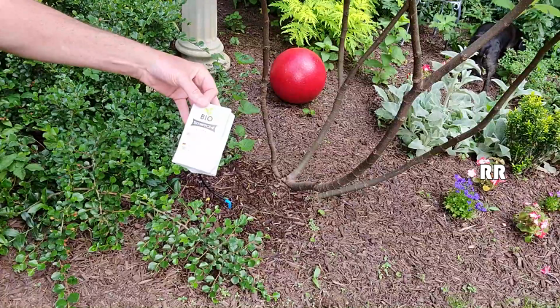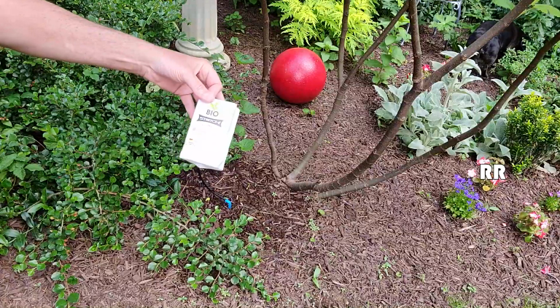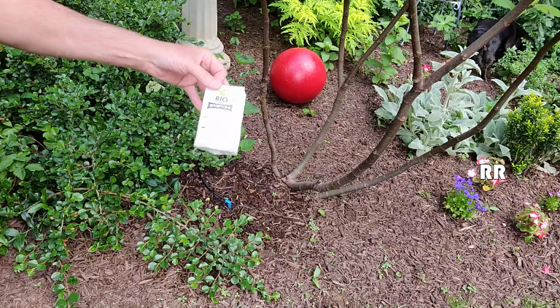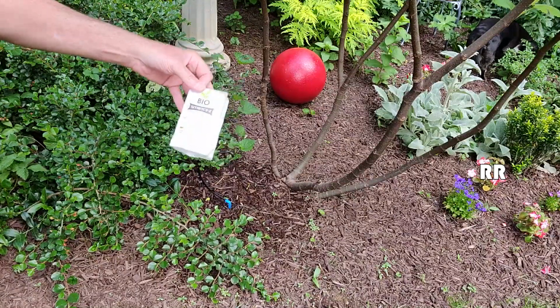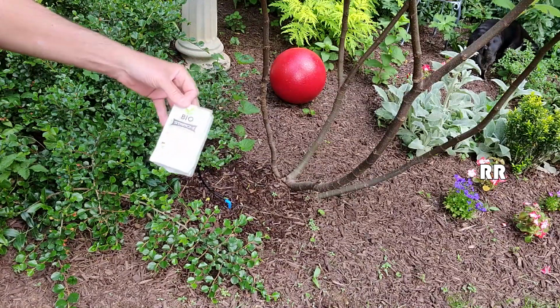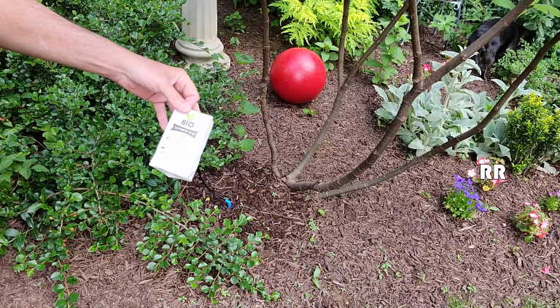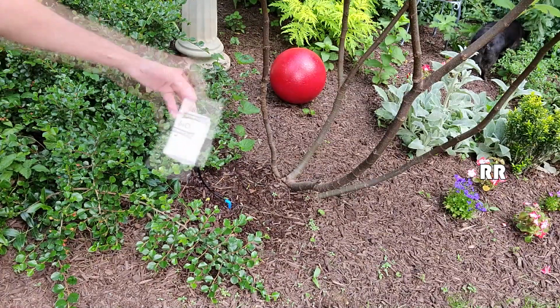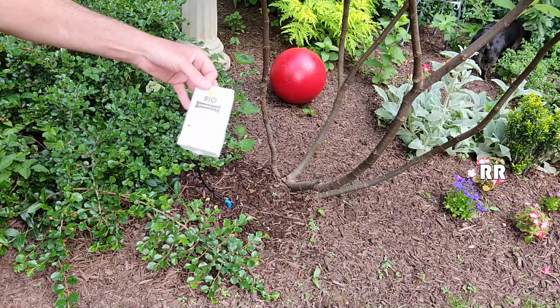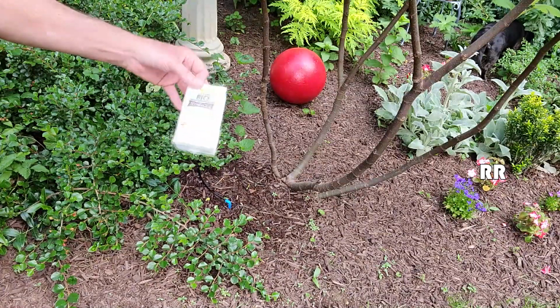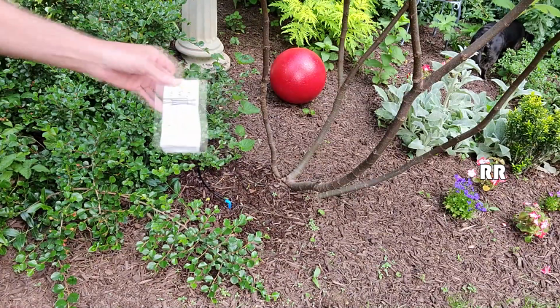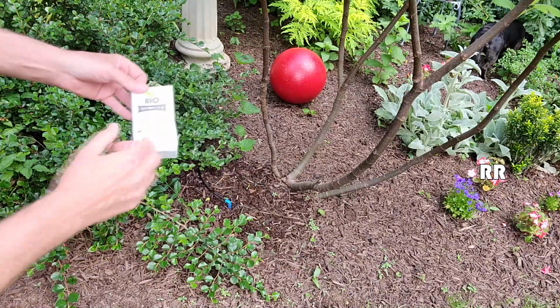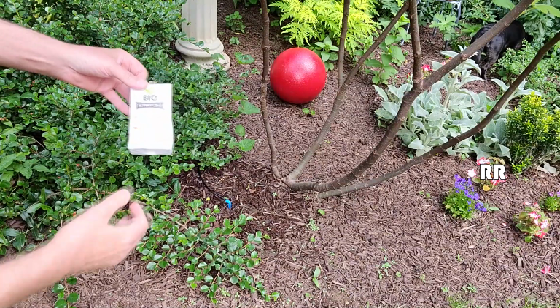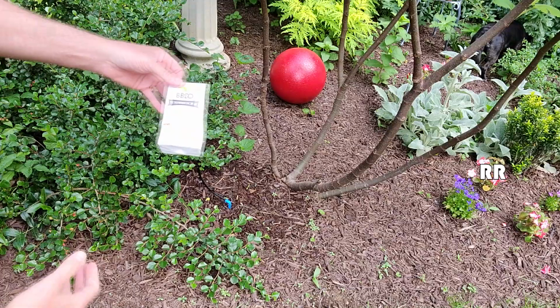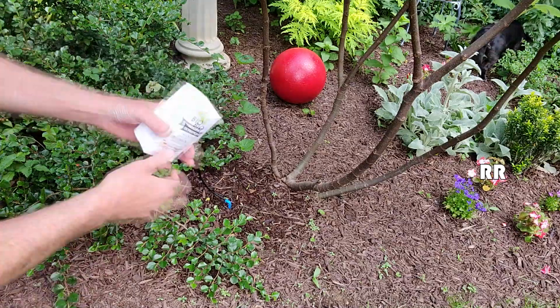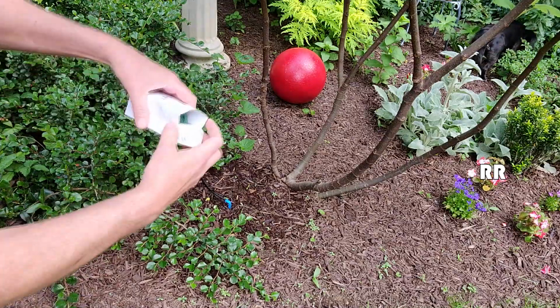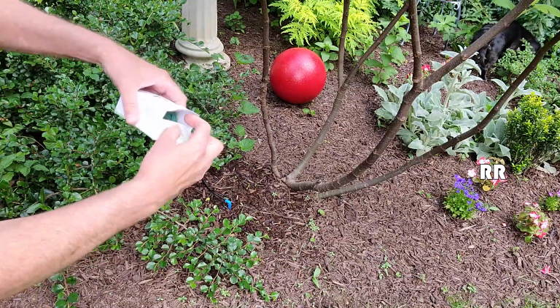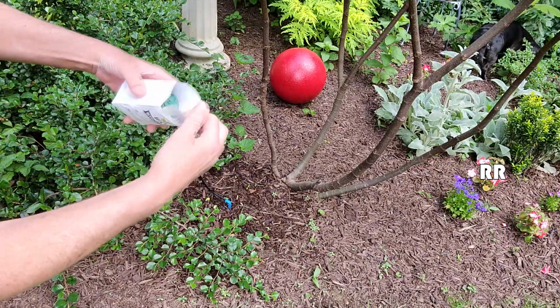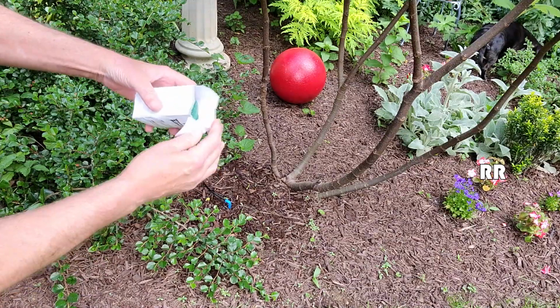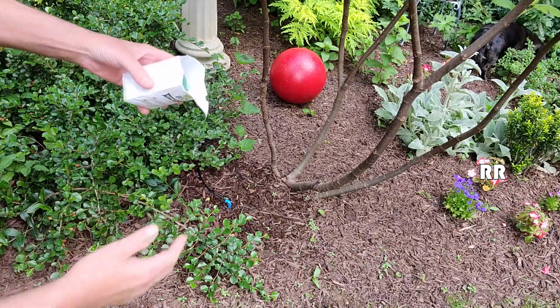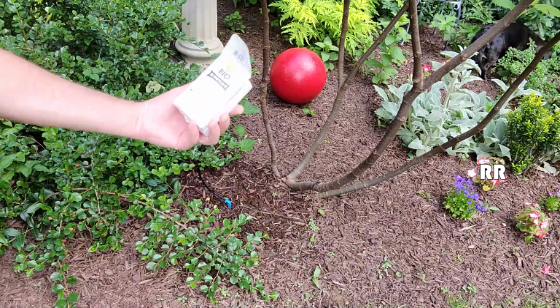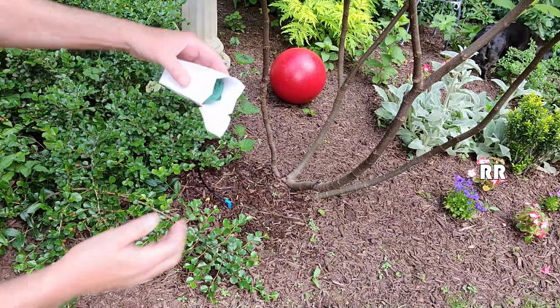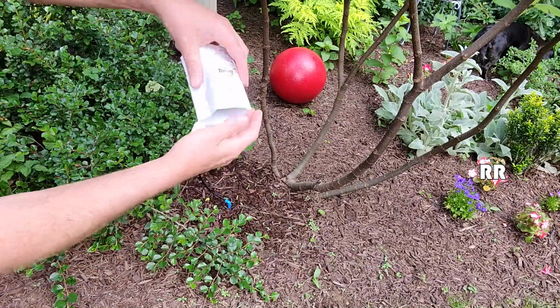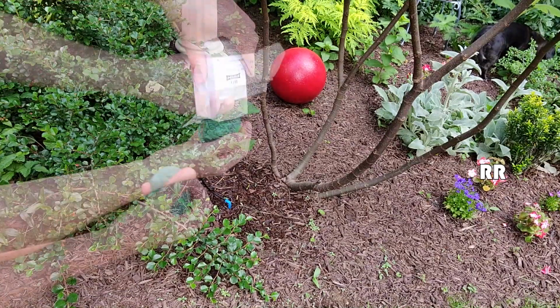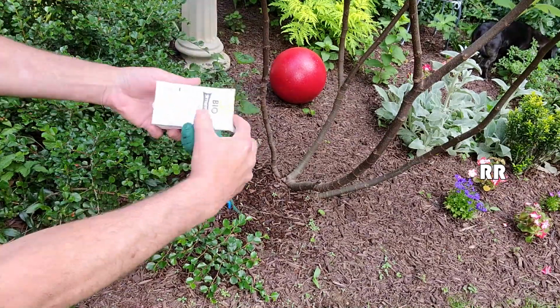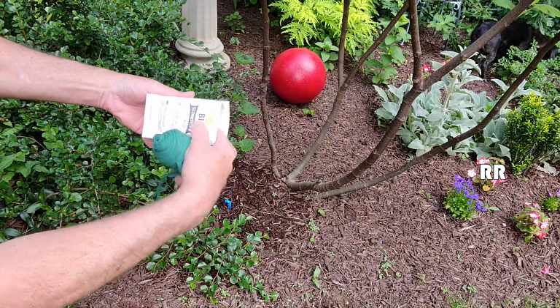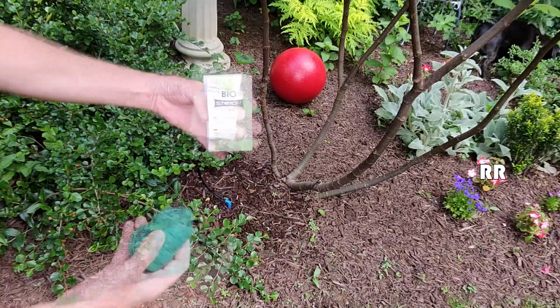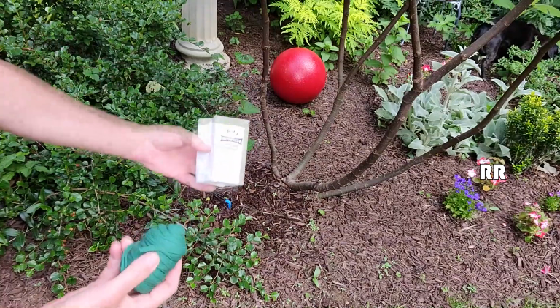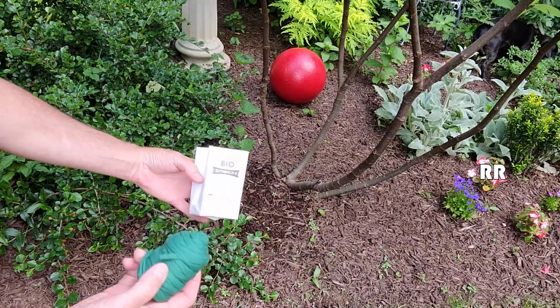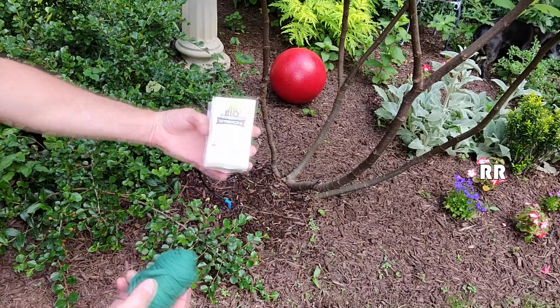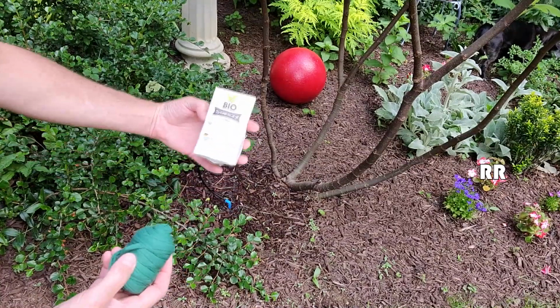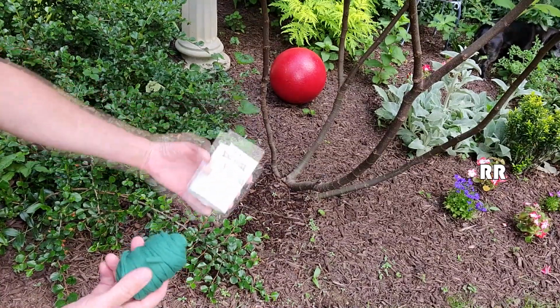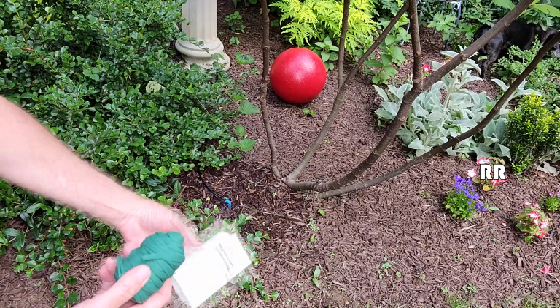This is the BioStretch Soft Plant Ties for Garden Plants. It's environmentally friendly stretchy green plant tape, or garden twine, or plant string — whatever you want to call it. It arrives just like this in the bag. I got the 20 meter bag of it.